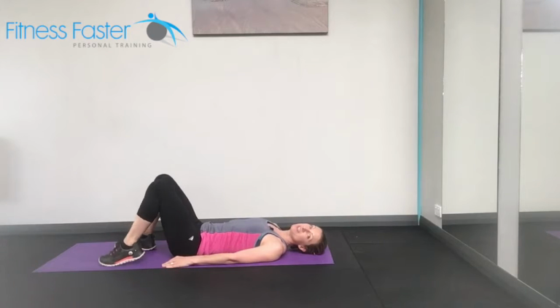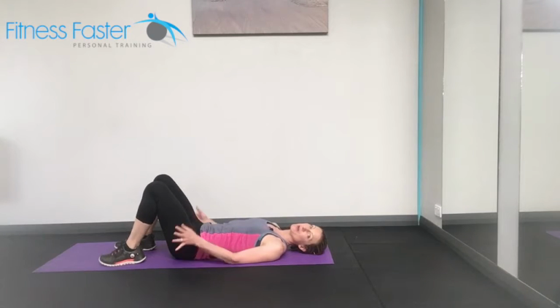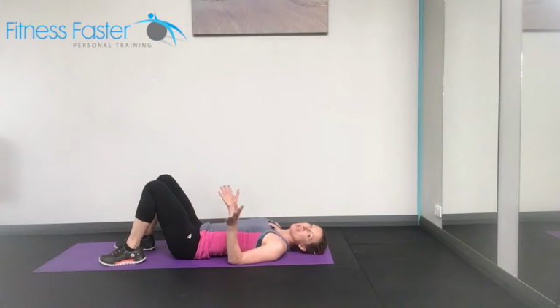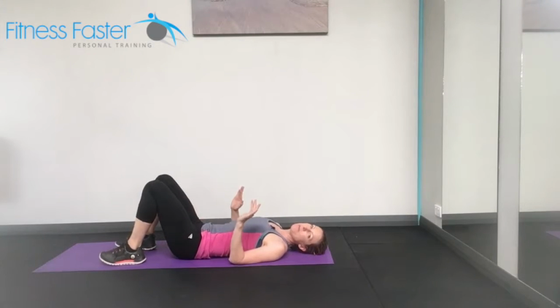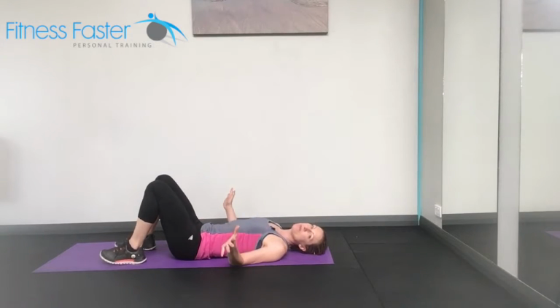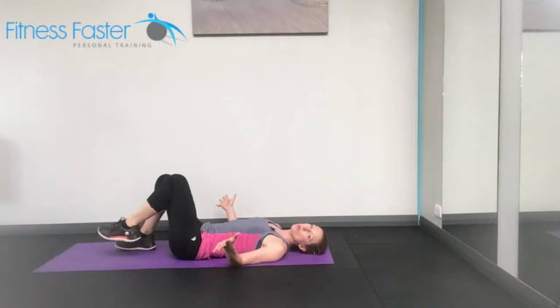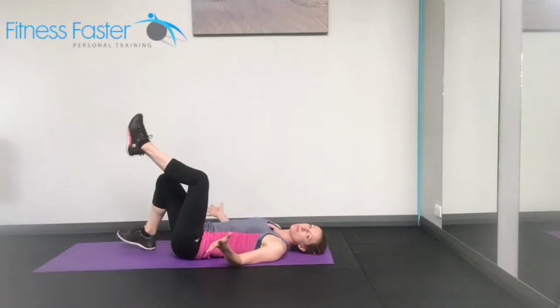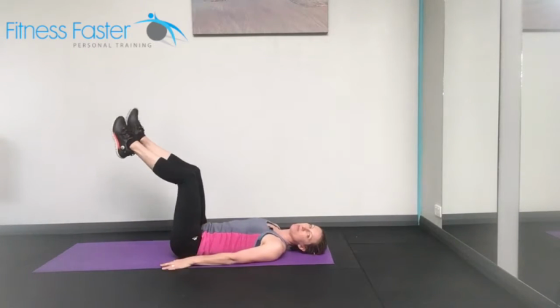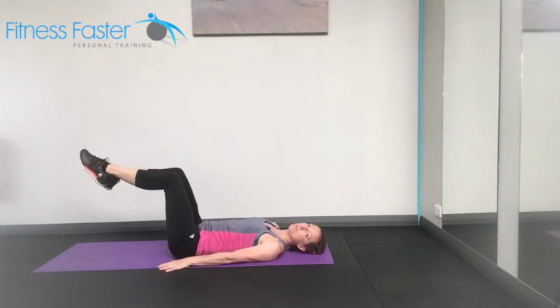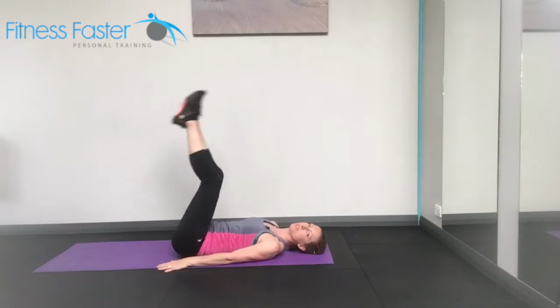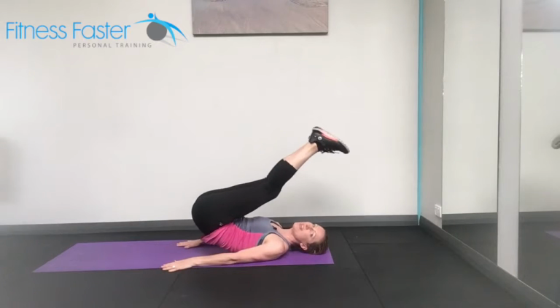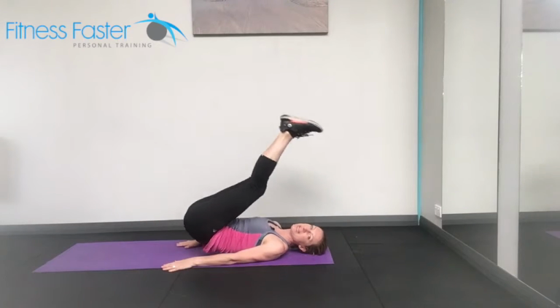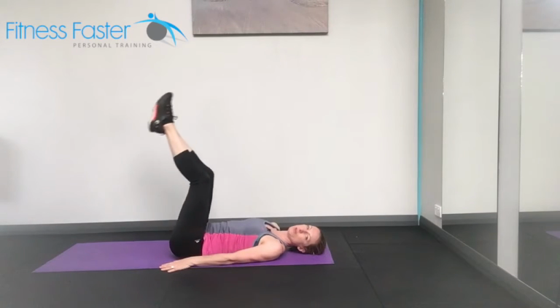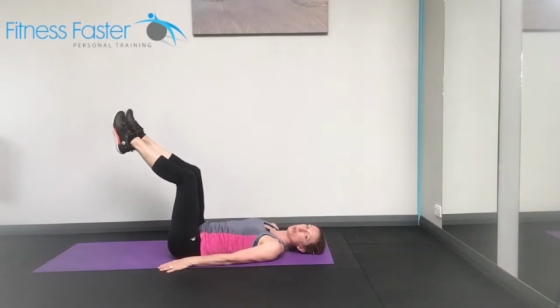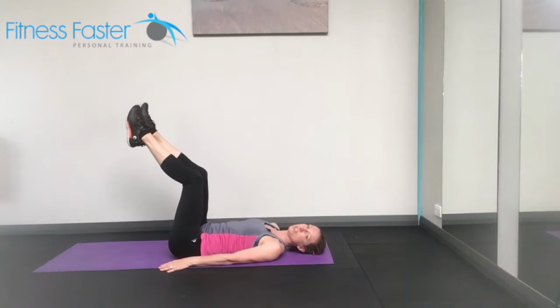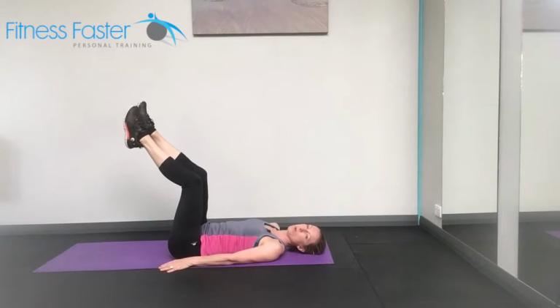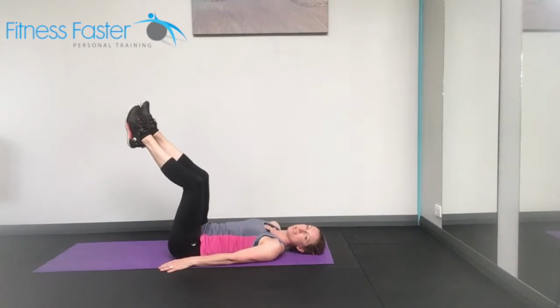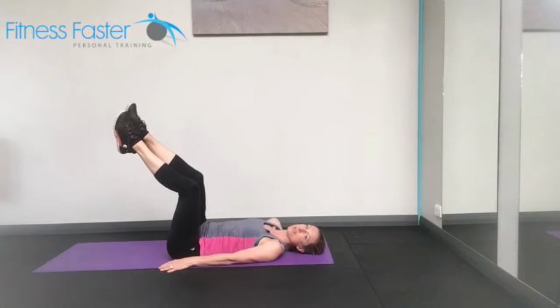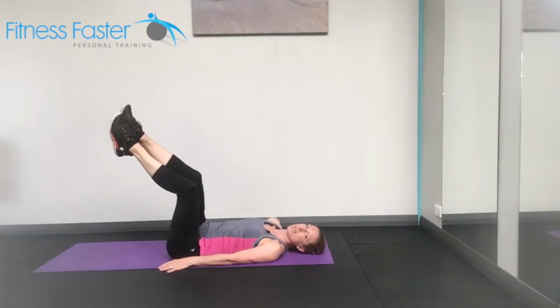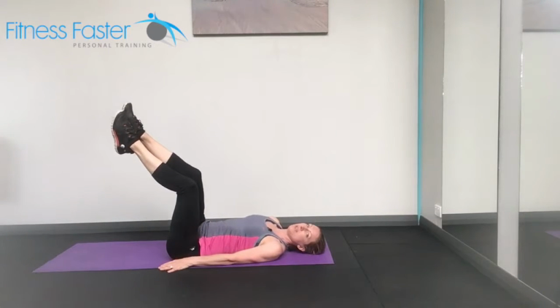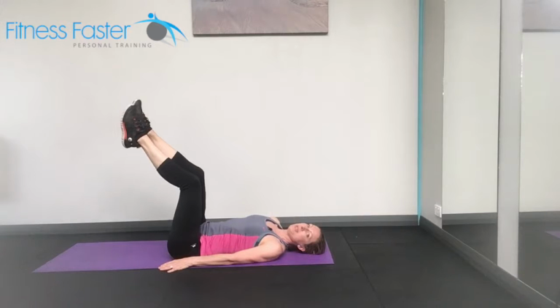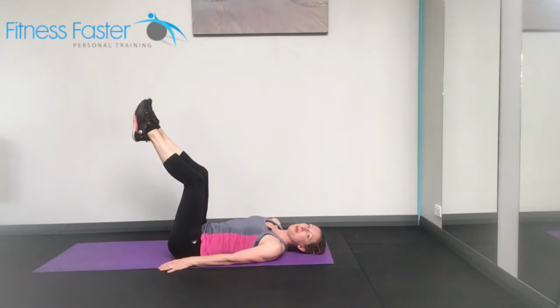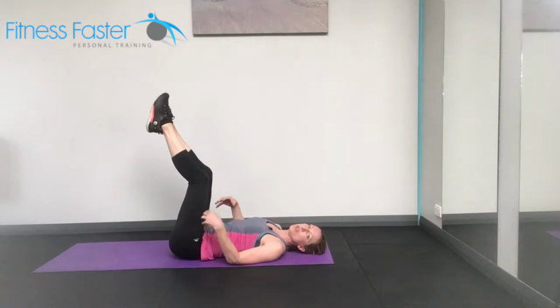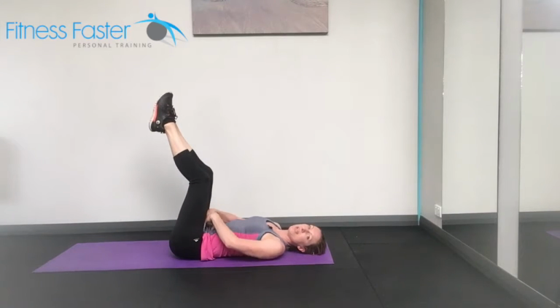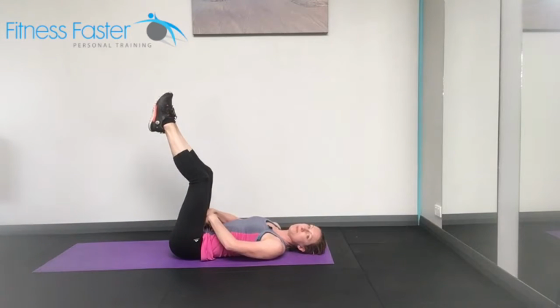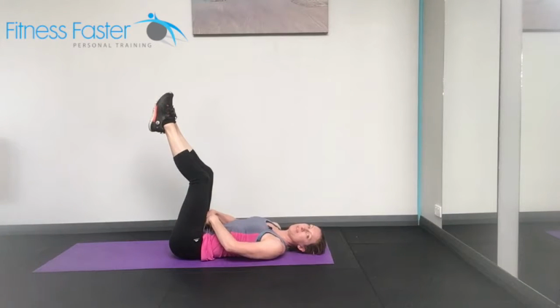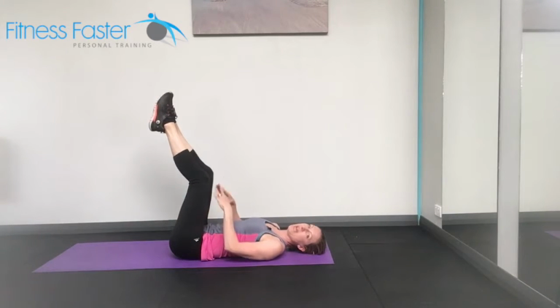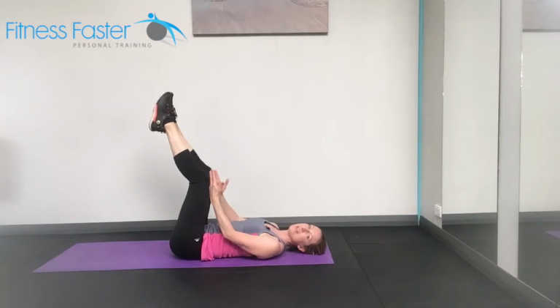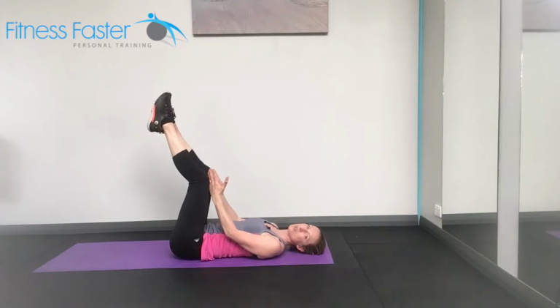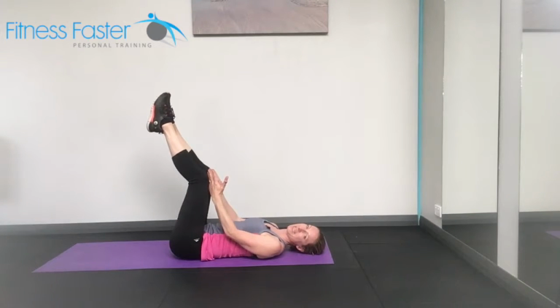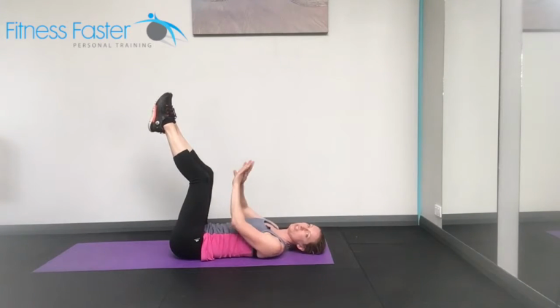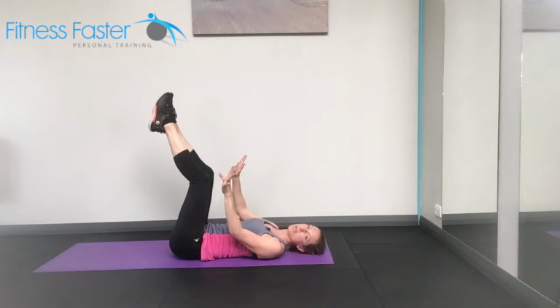Reverse curls. Now people do these wrong all the time in the gym. You just see people swinging their legs and I'm not really sure what they're working out by doing that. So we need to make sure that it's our lower abs working and that our legs aren't doing anything. They're just dead weights.